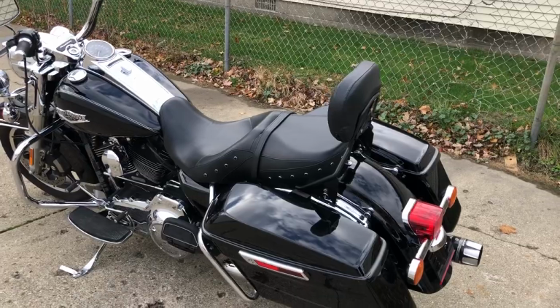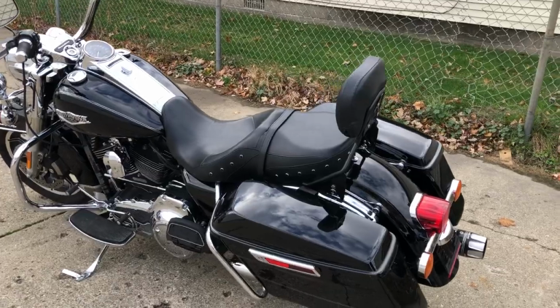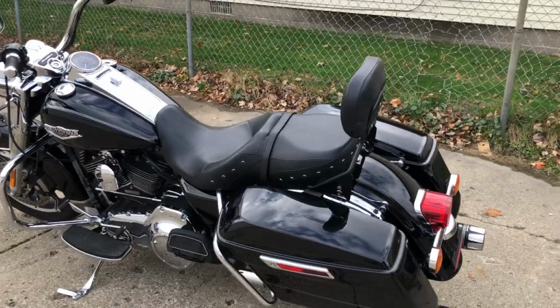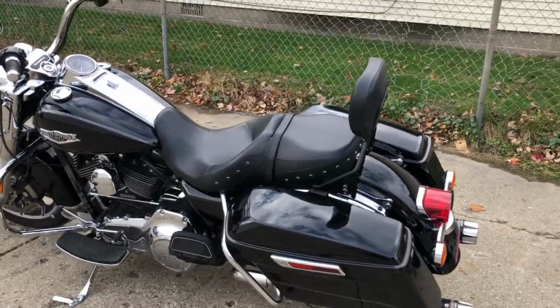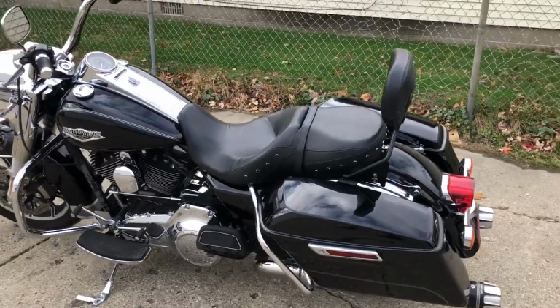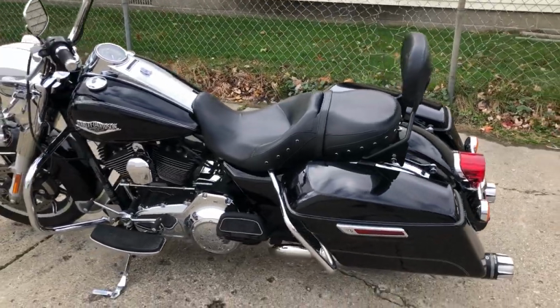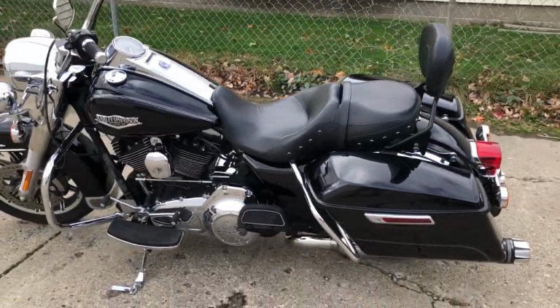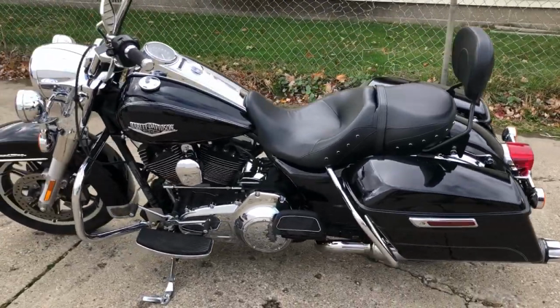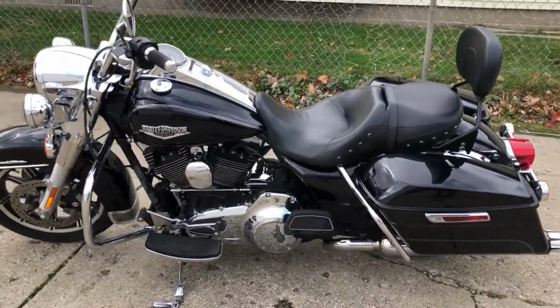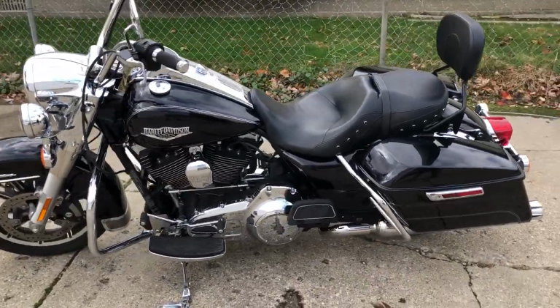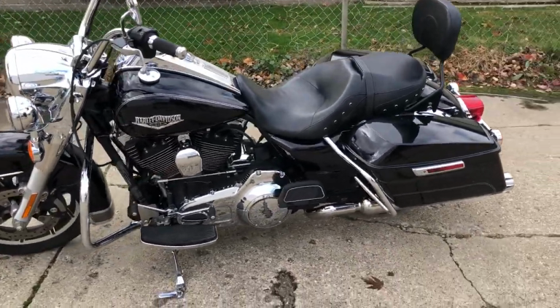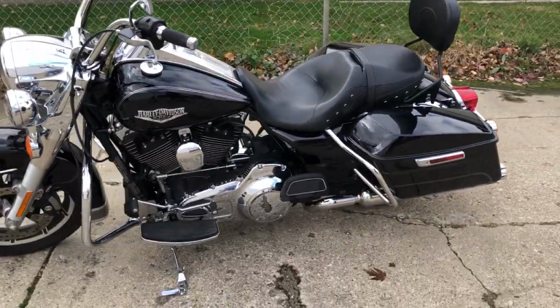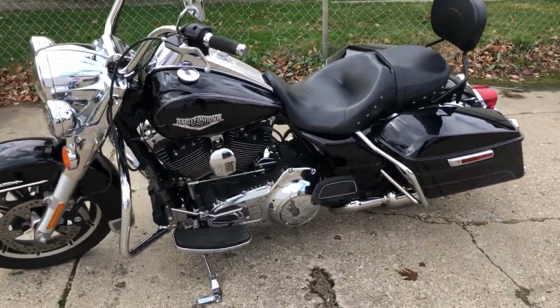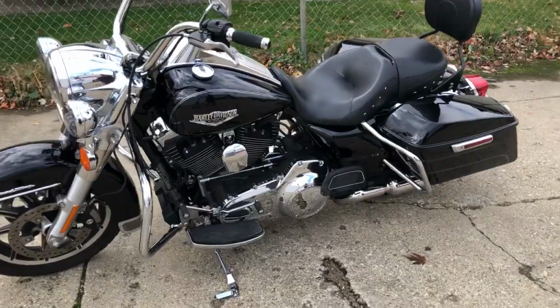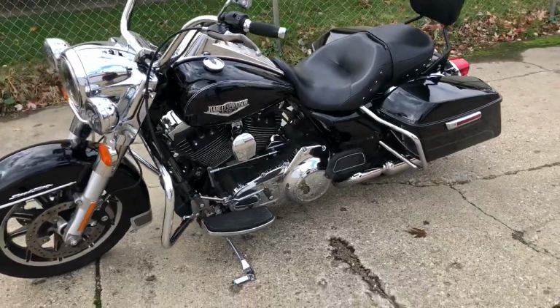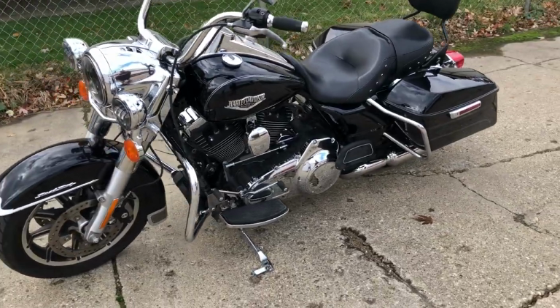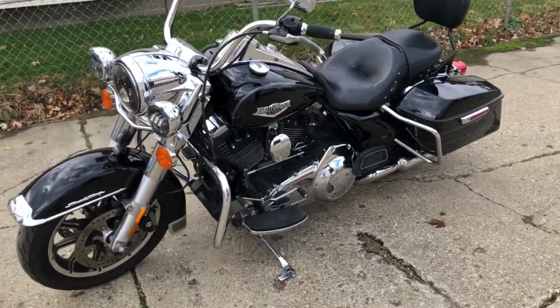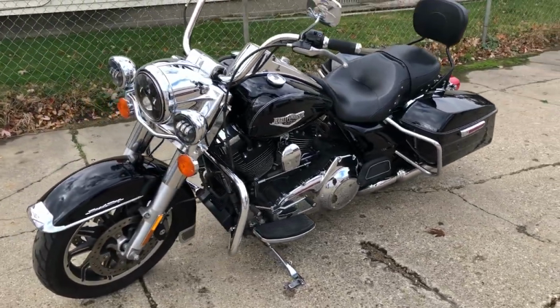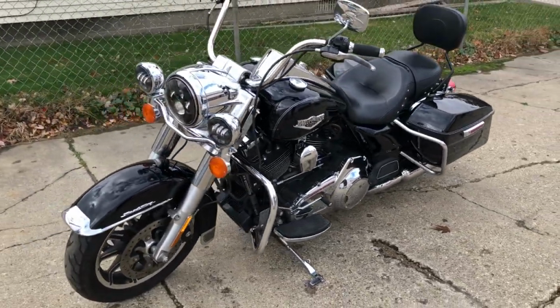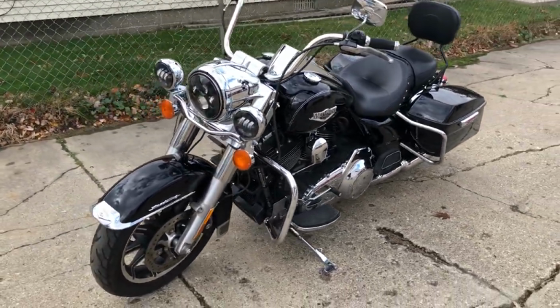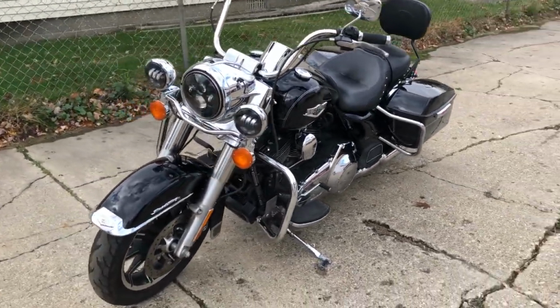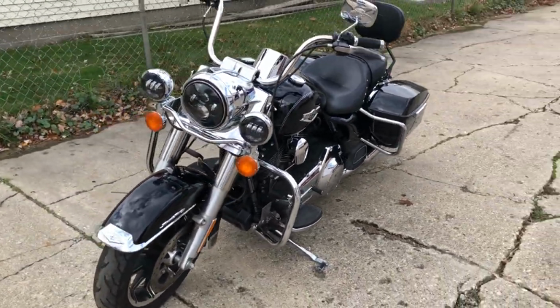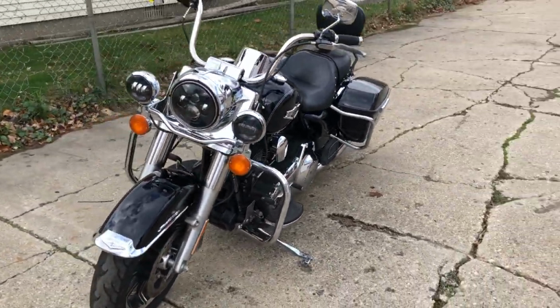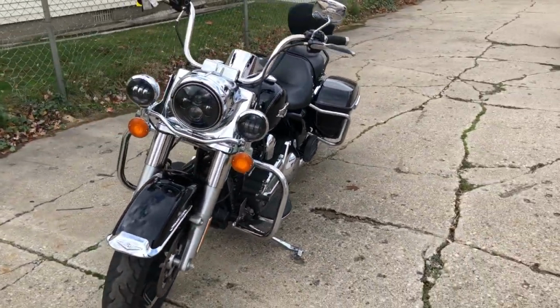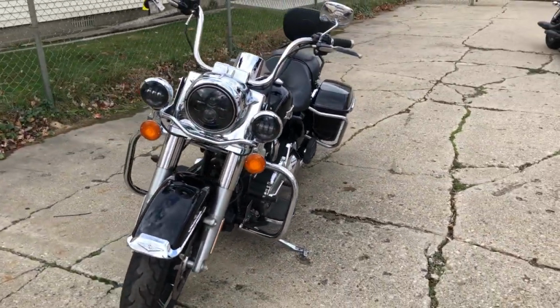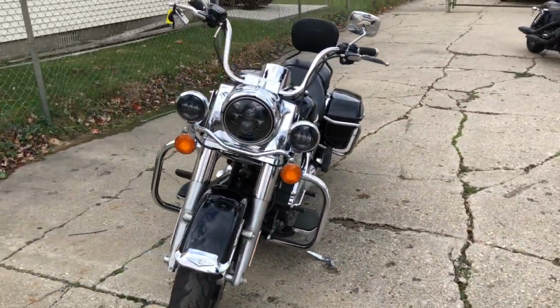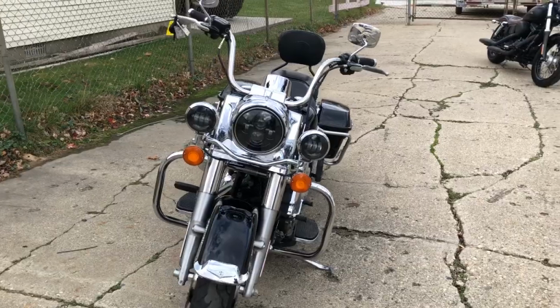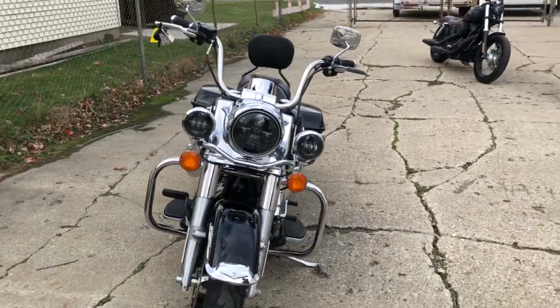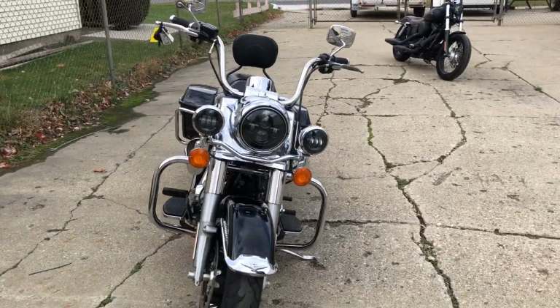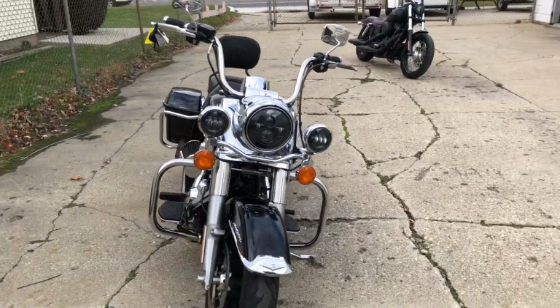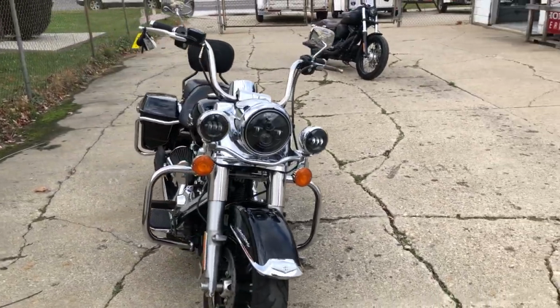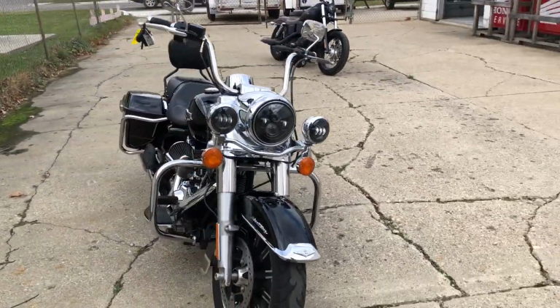Hey guys, approvalpowersports.com here. Got a 2016 Harley Davidson Road King for sale. This one's got the stage one kit, screaming Eagle intake and dual screaming Eagle exhaust. Road King runs strong, everything works, doesn't need anything.